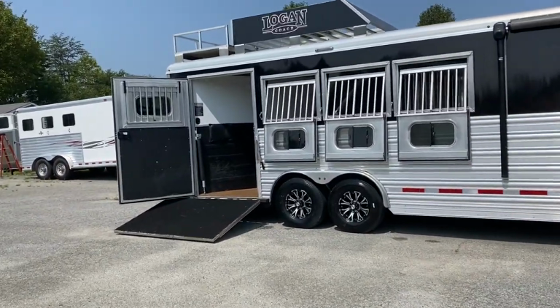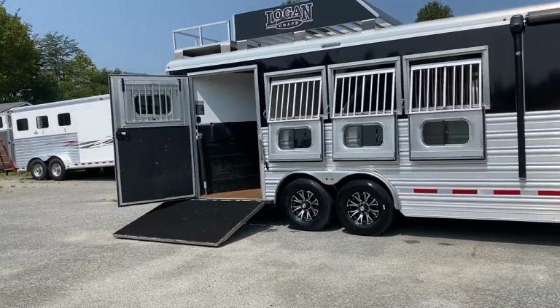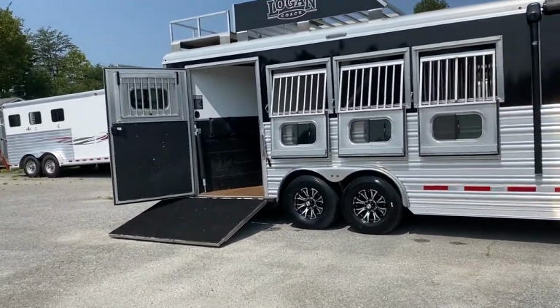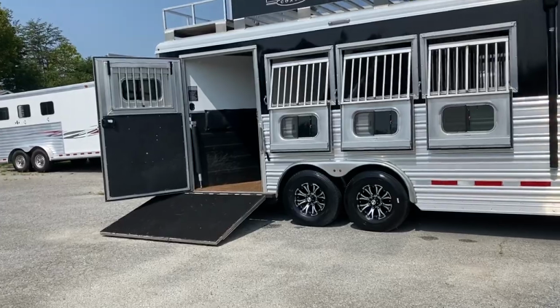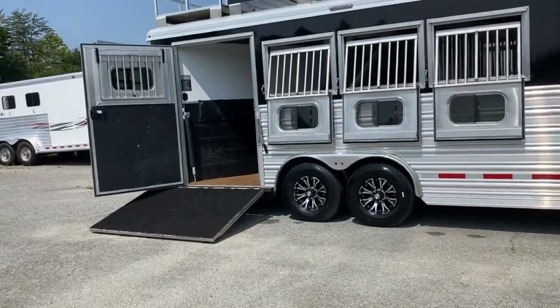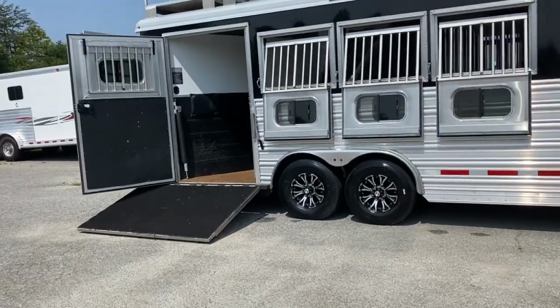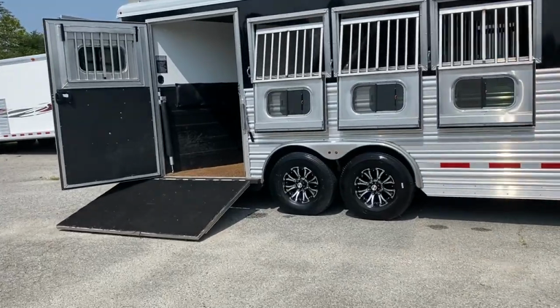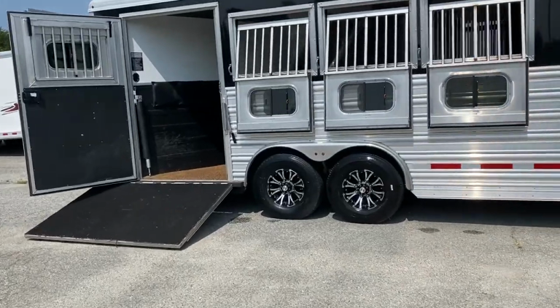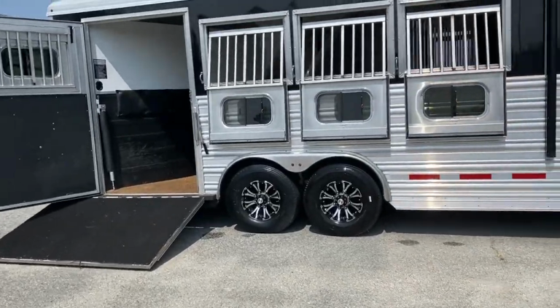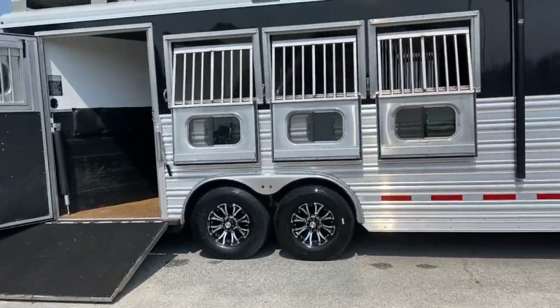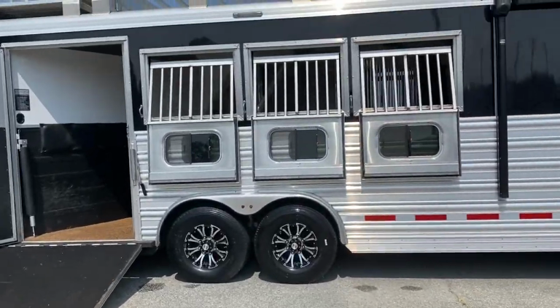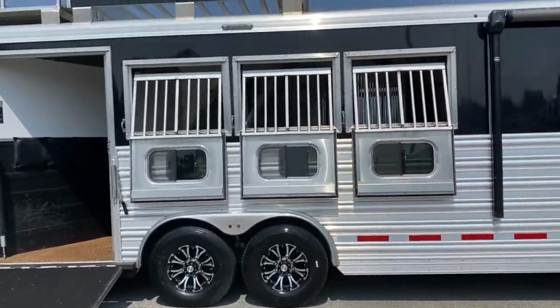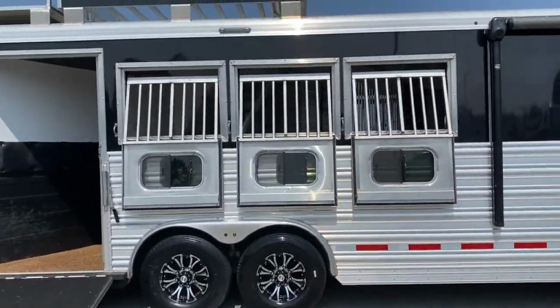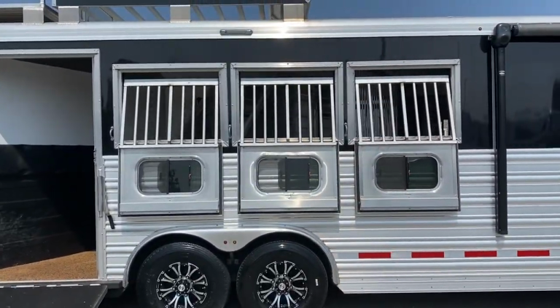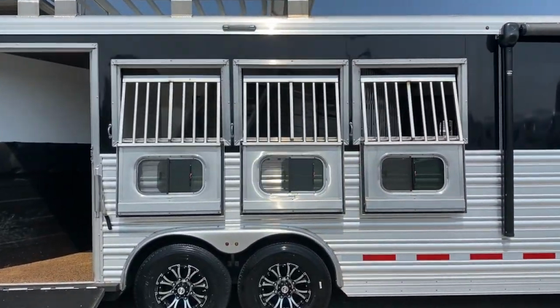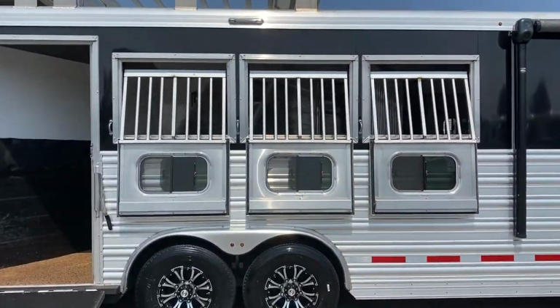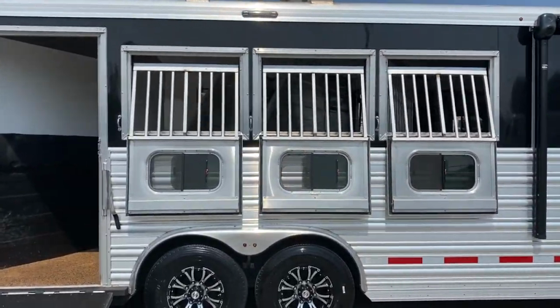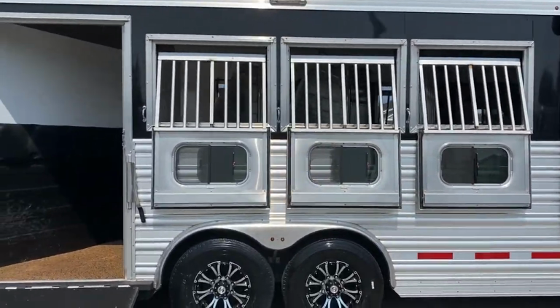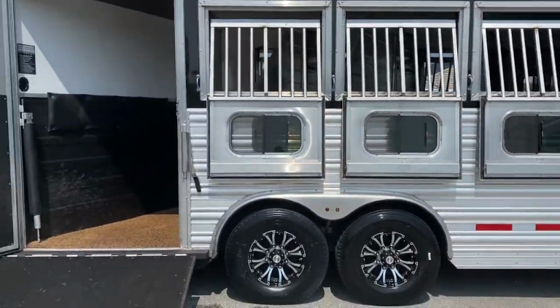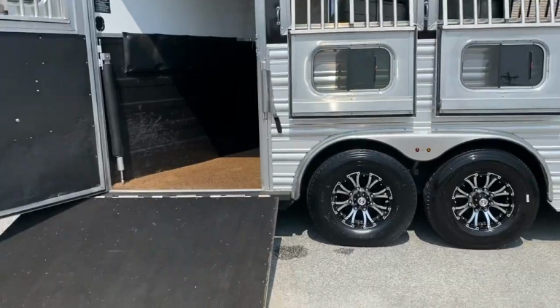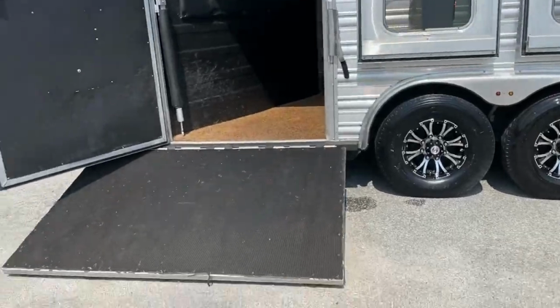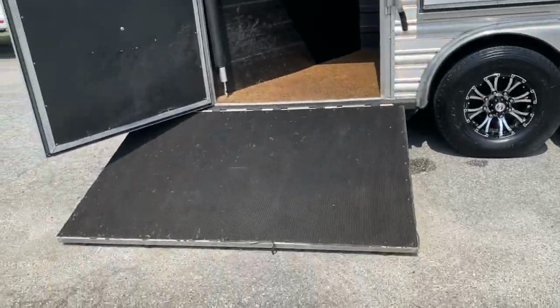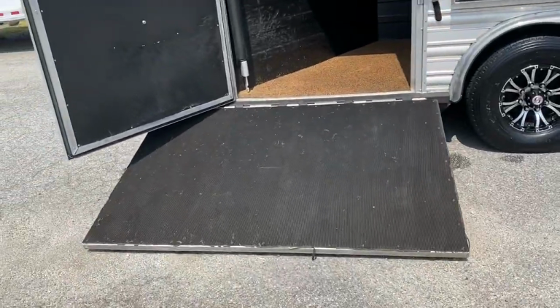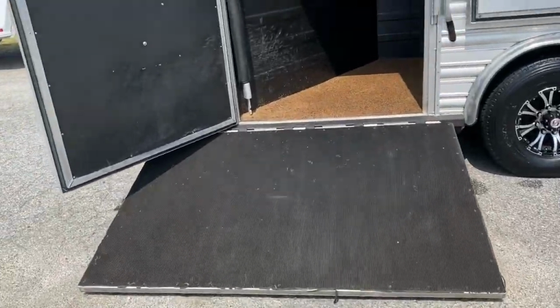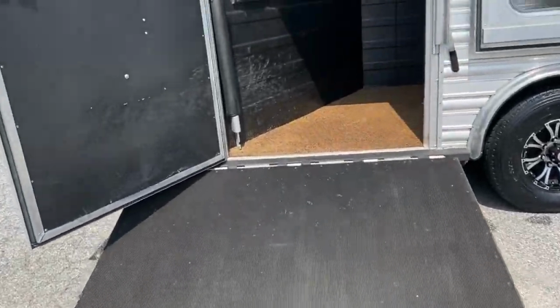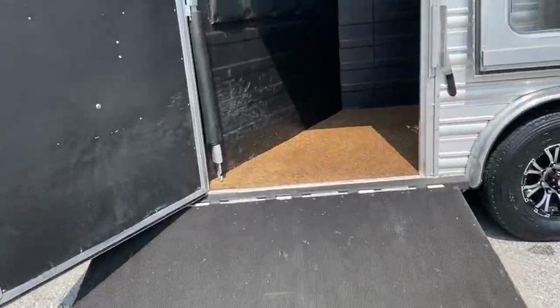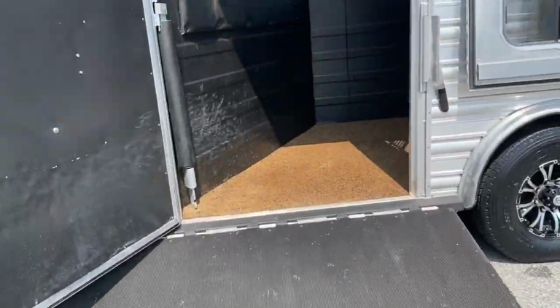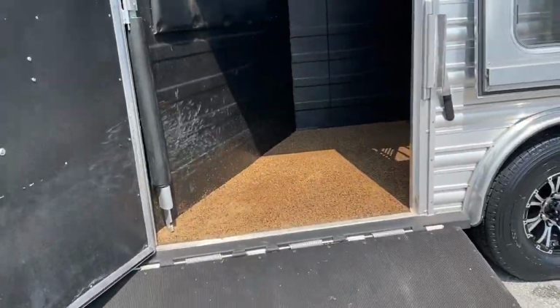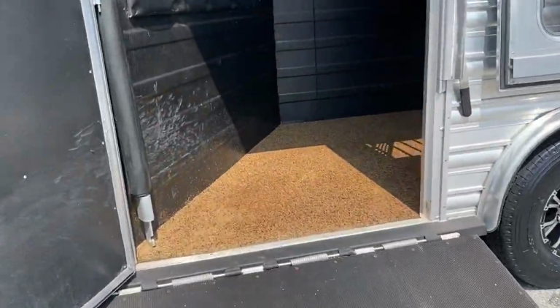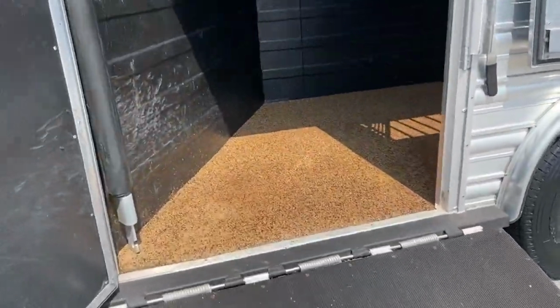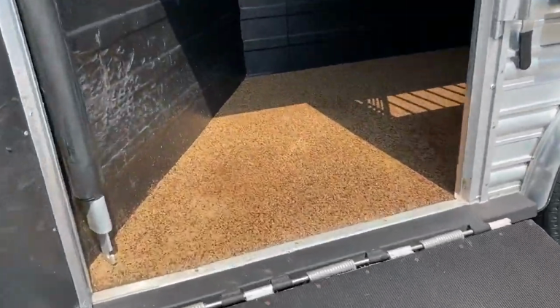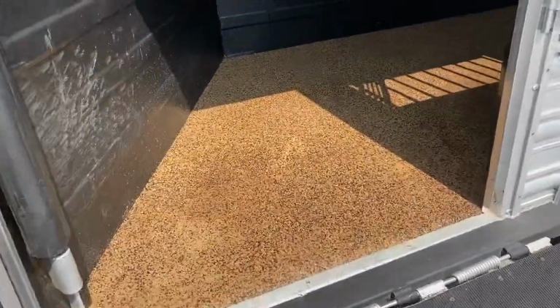This is a four horse side load. It does have big nice windows on the rear, a rear ramp, and a polylast floor.